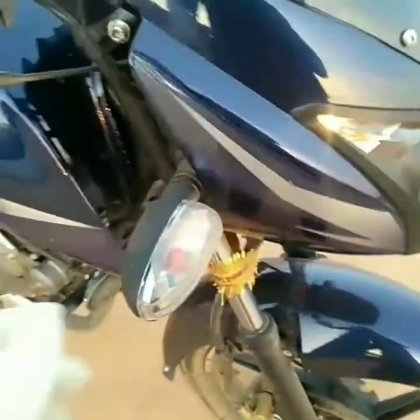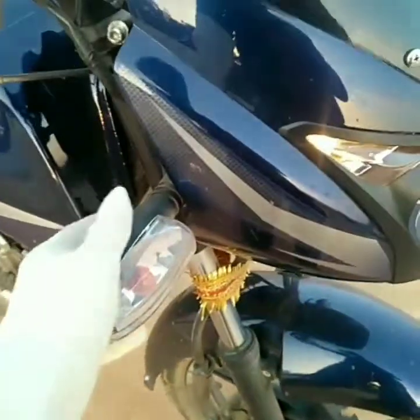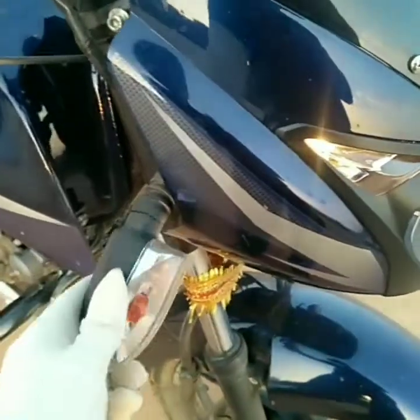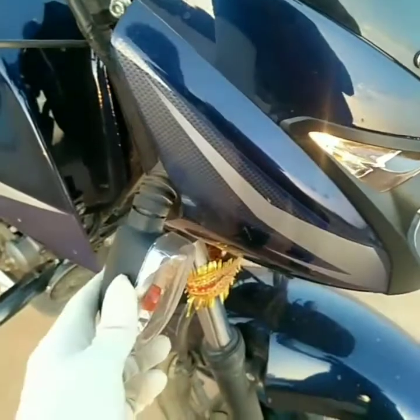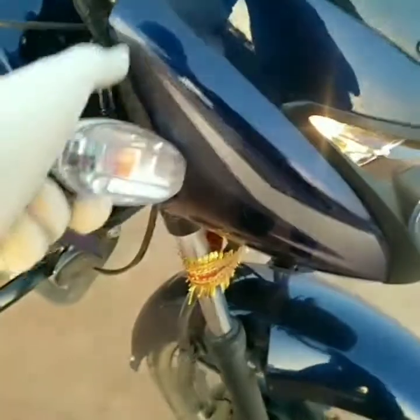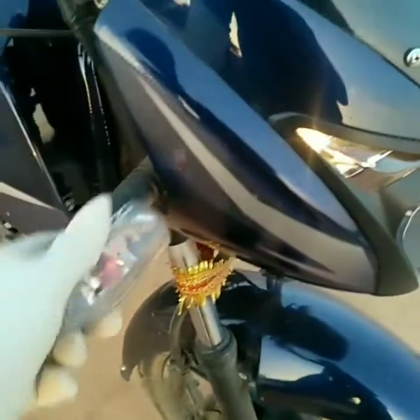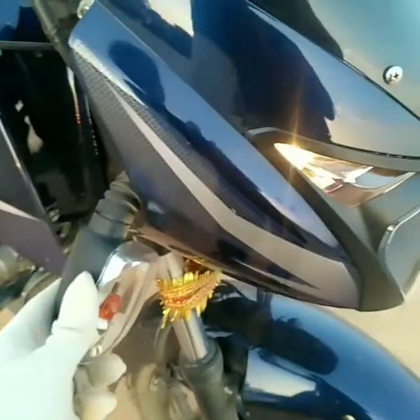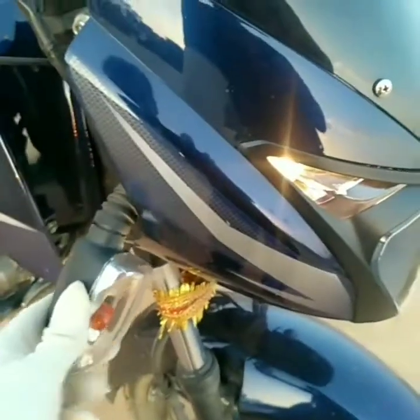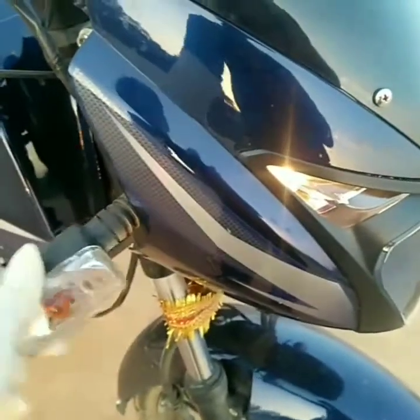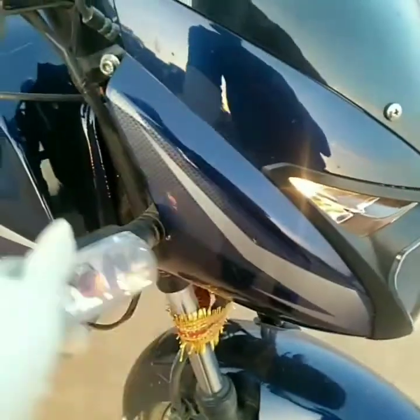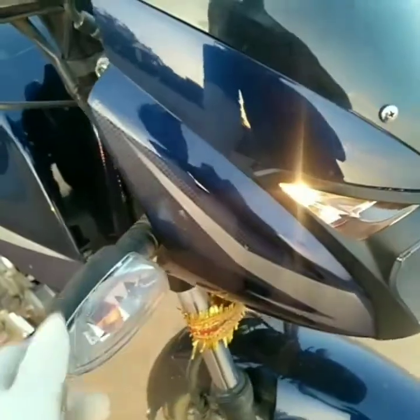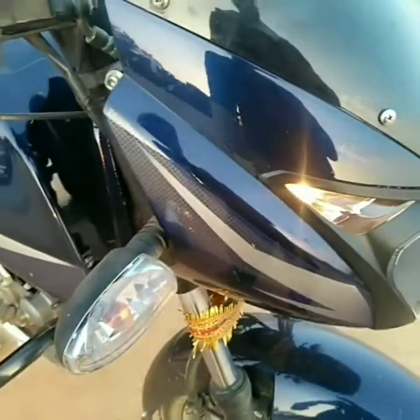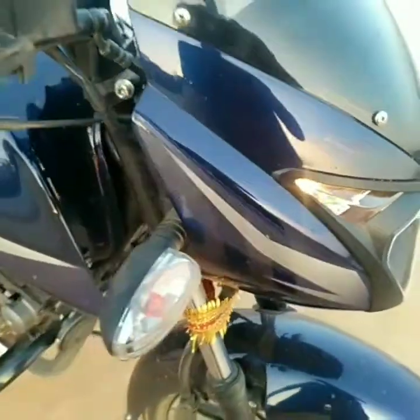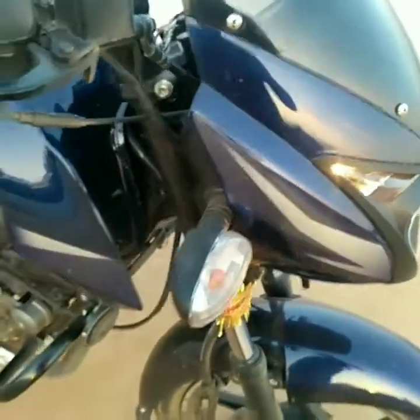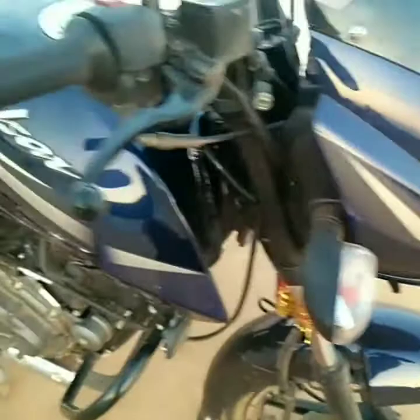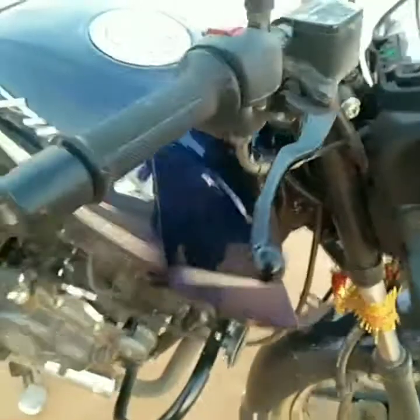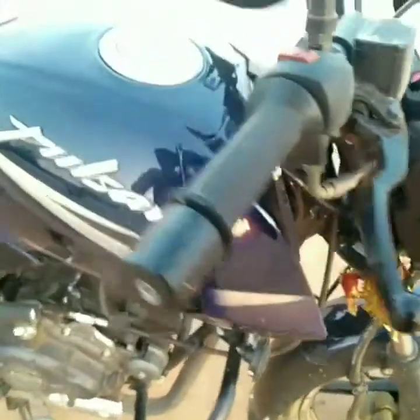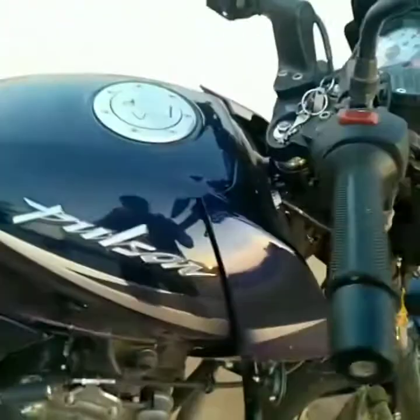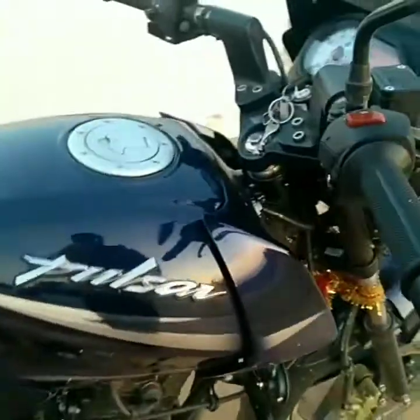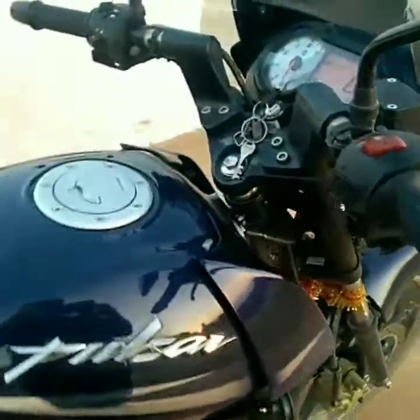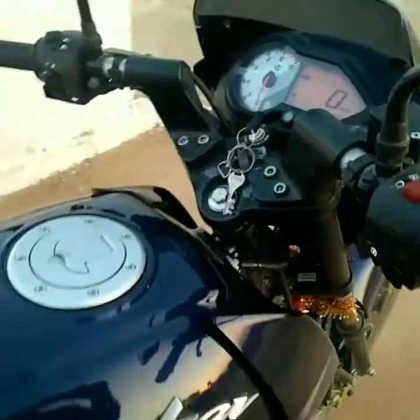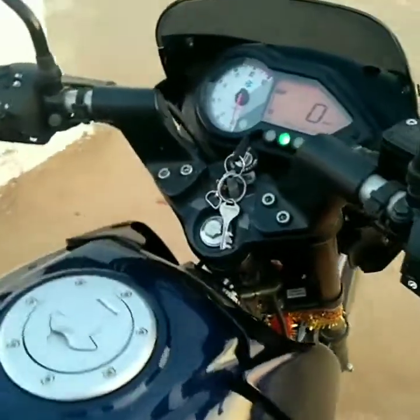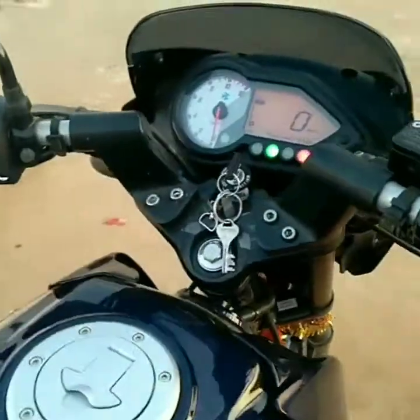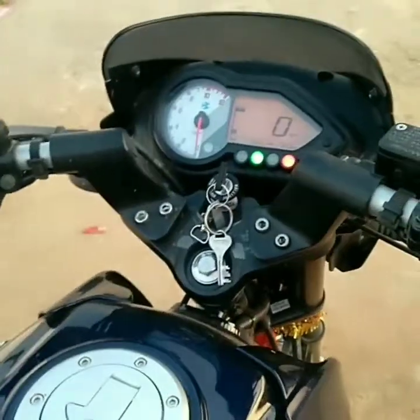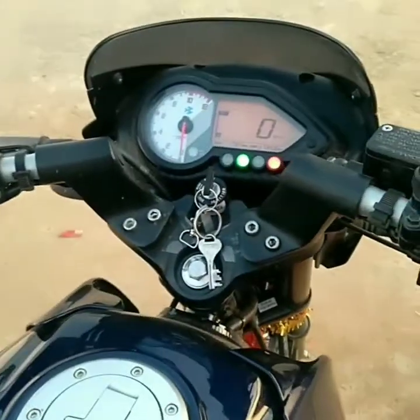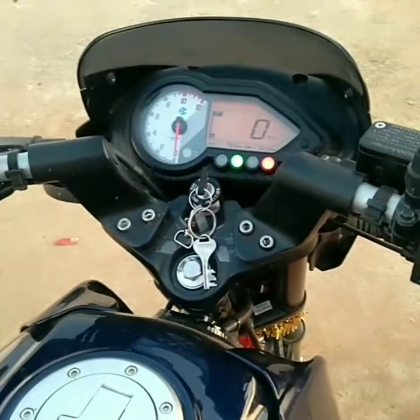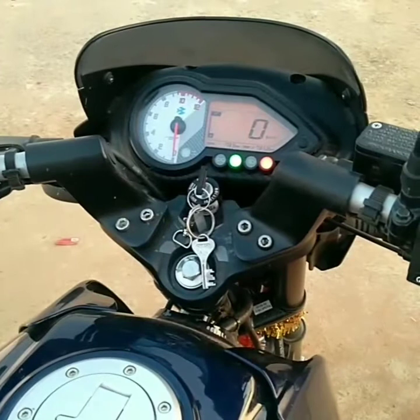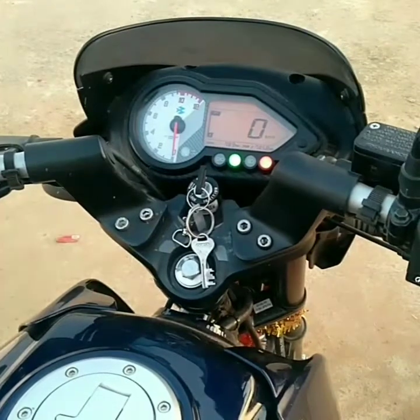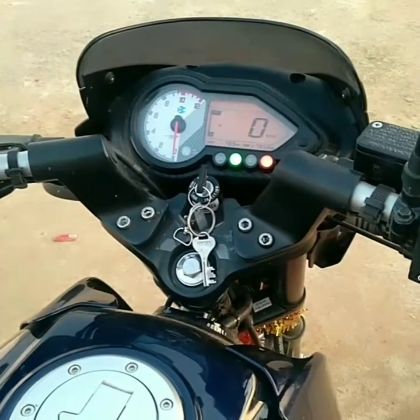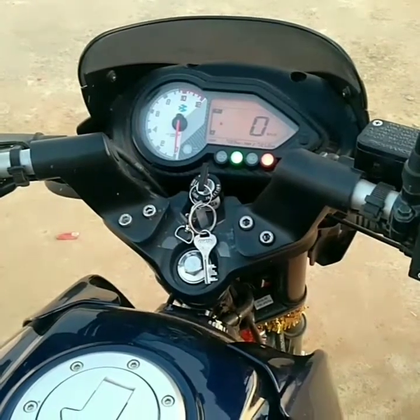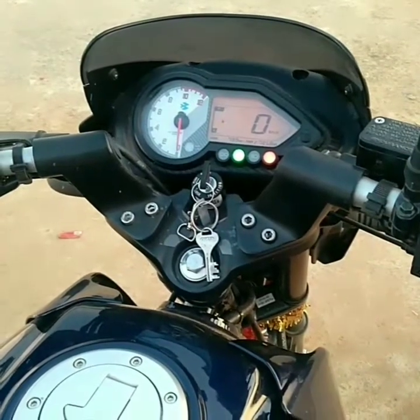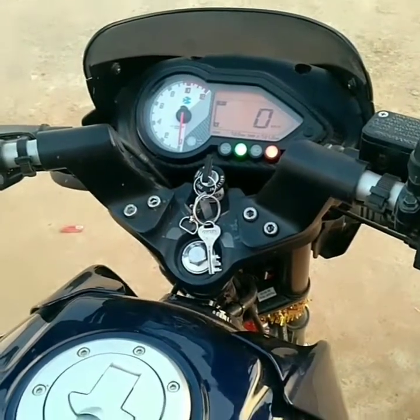So those are some minor down points. Also, the flexible indicators could be considered a downside by some. On the plus side, a clip-on handlebar is present, which gives a very sporty feel and good handling capability while riding.